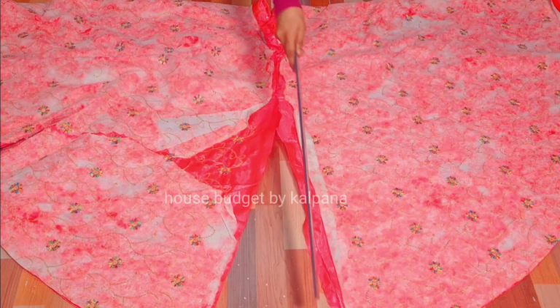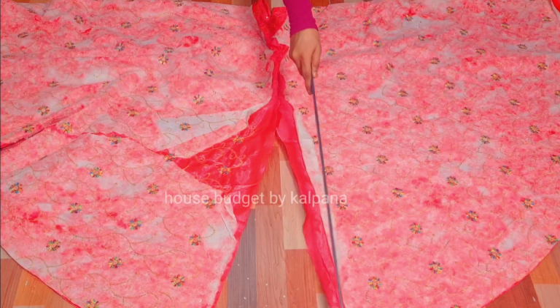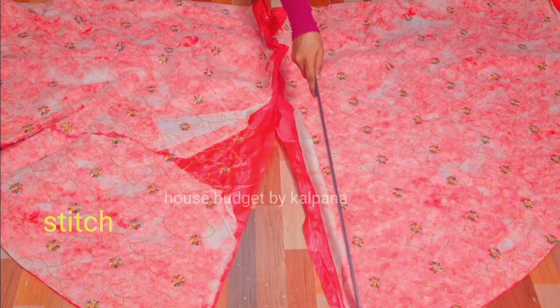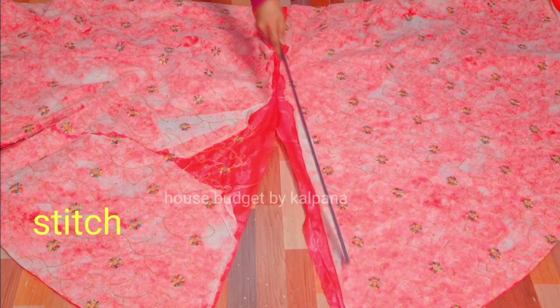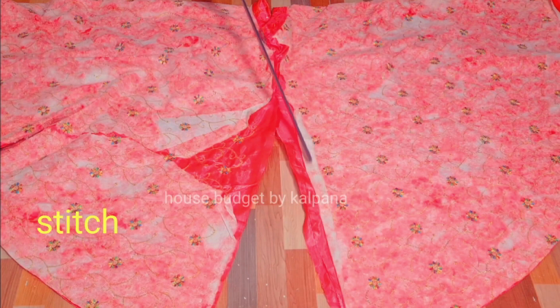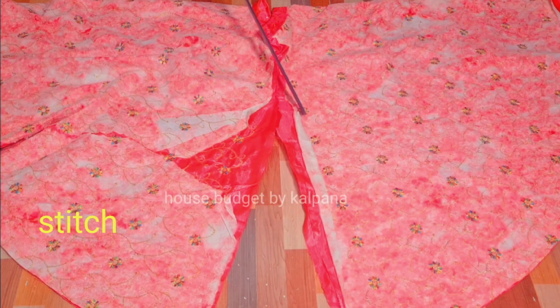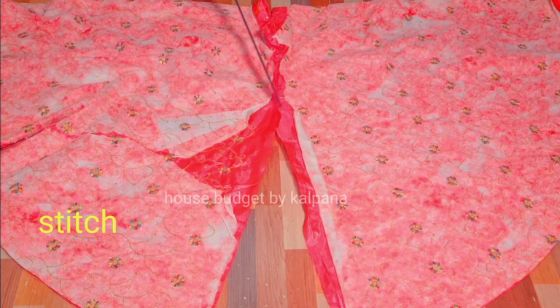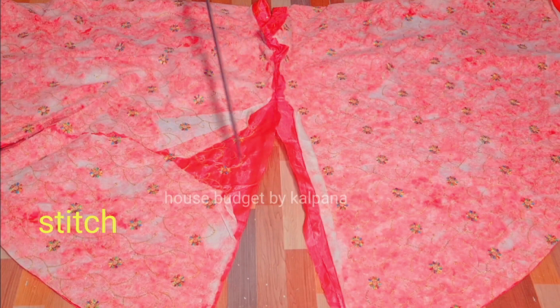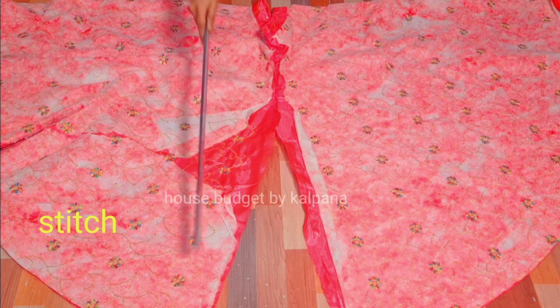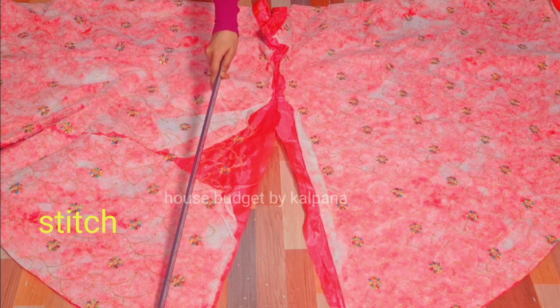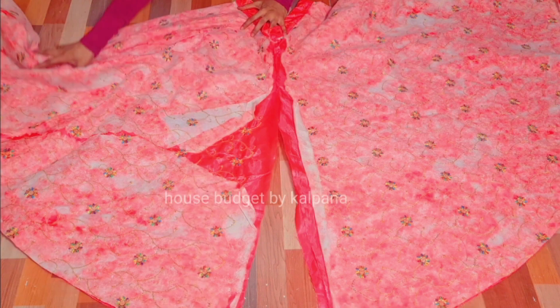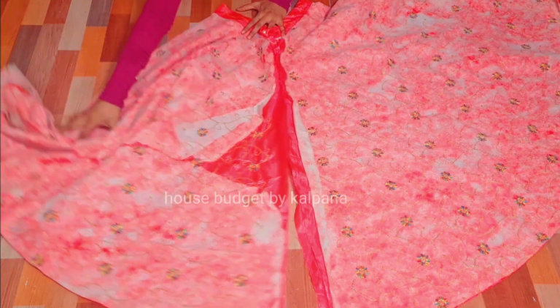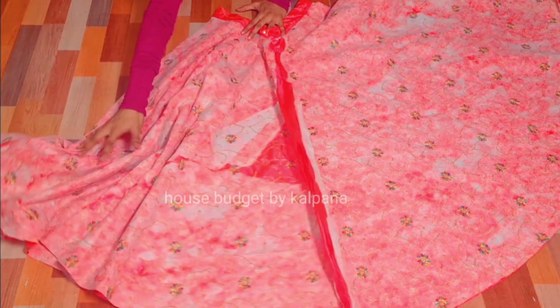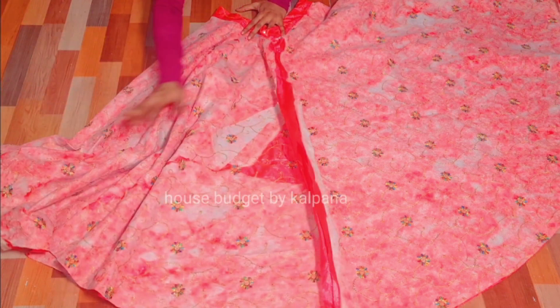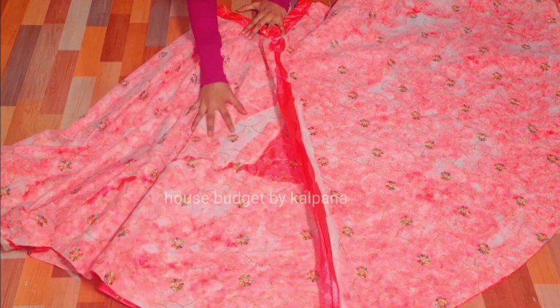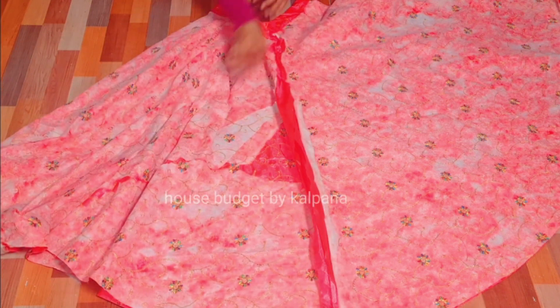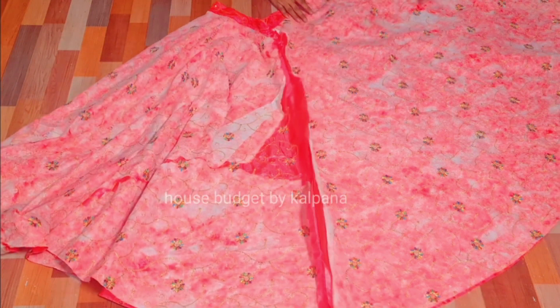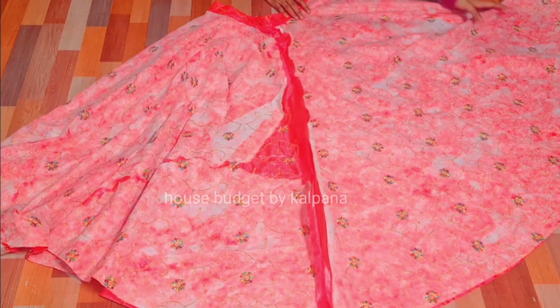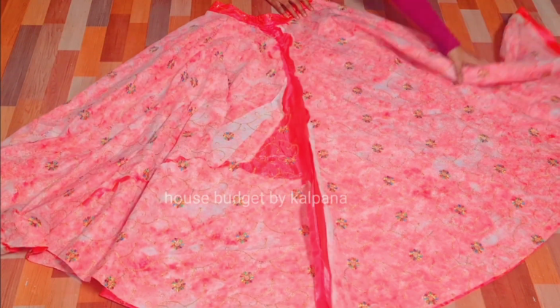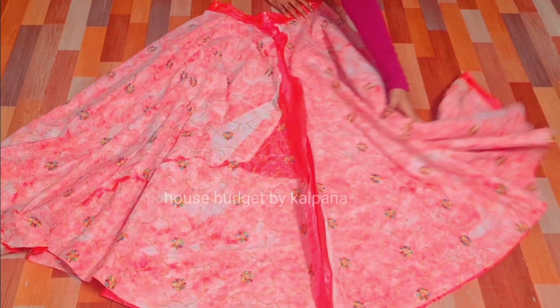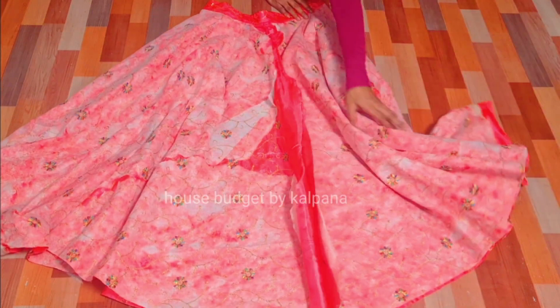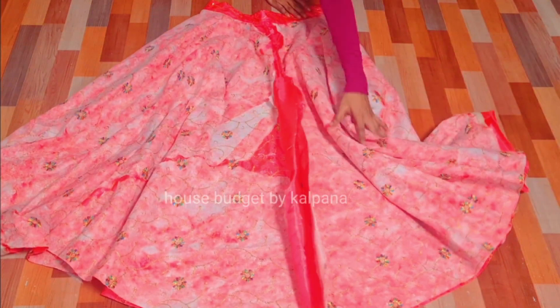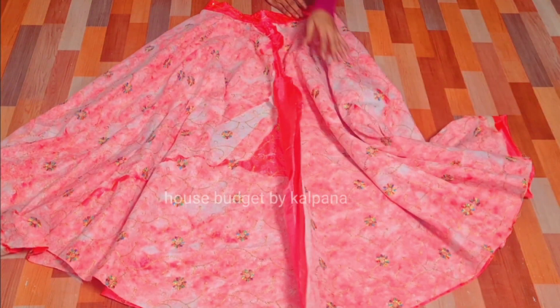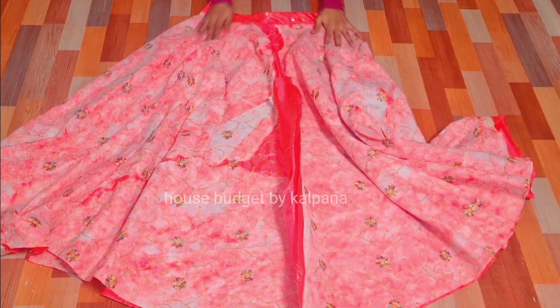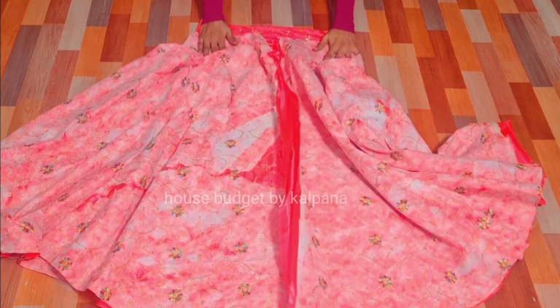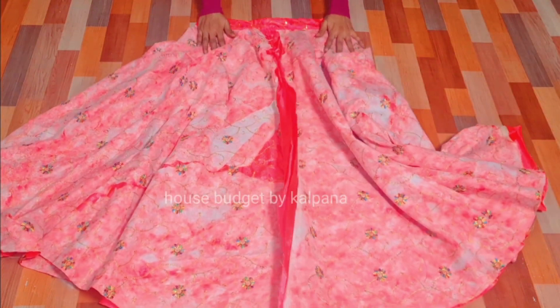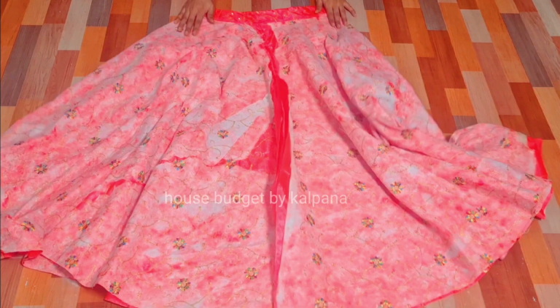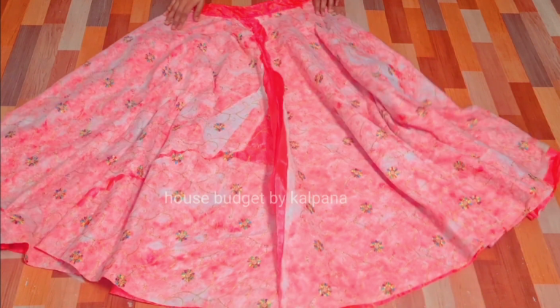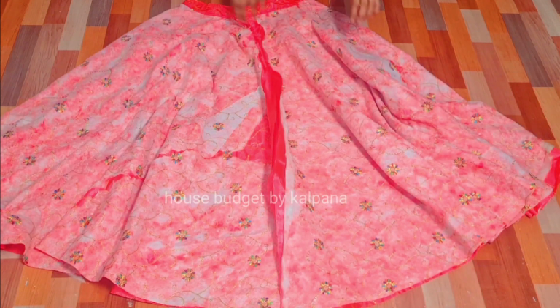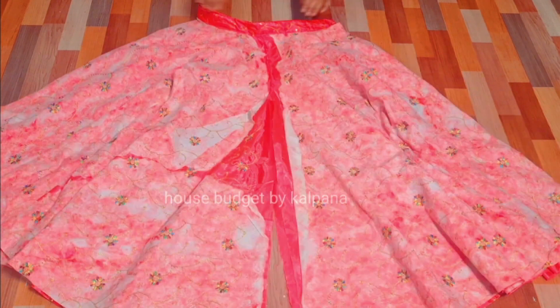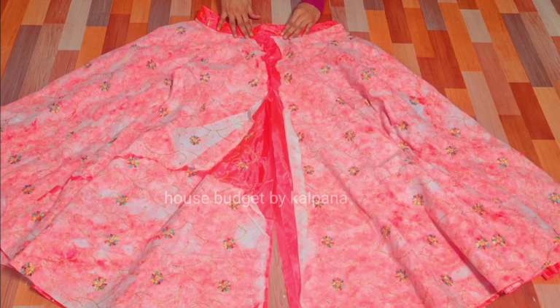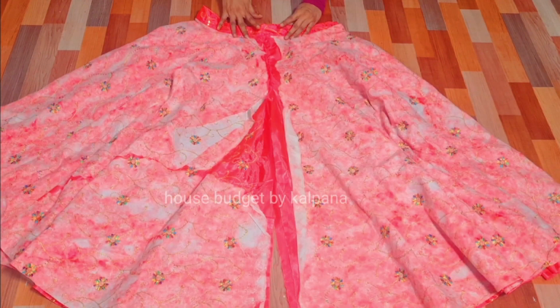Now we have to stitch them here. Put laces or pico on the bottom. We have to do this with the finishing.